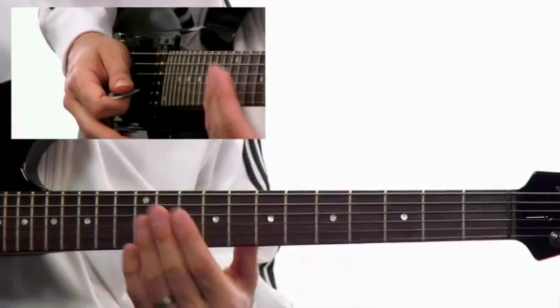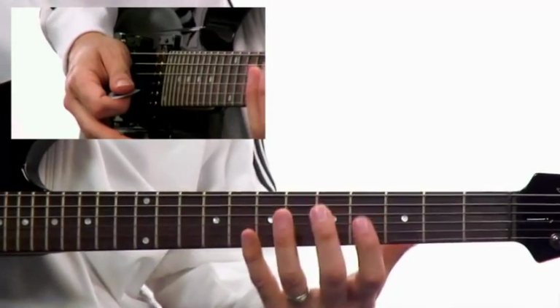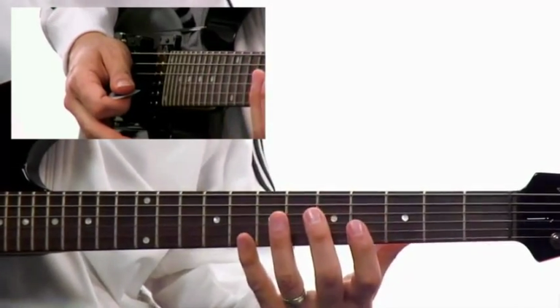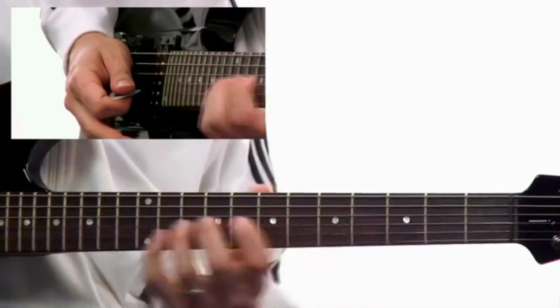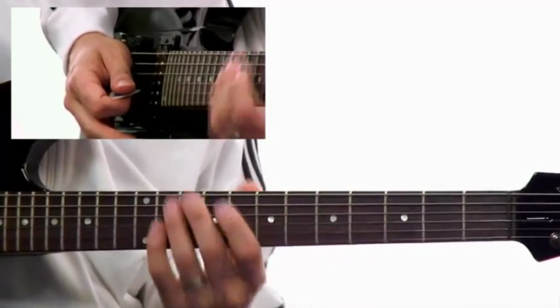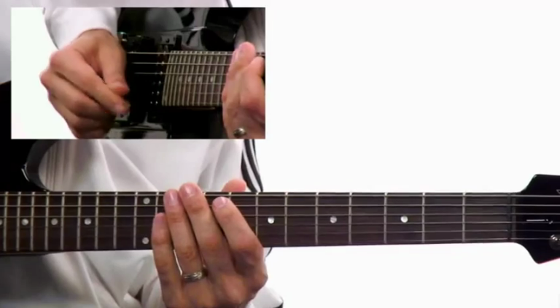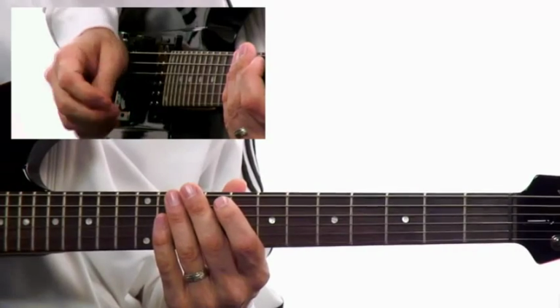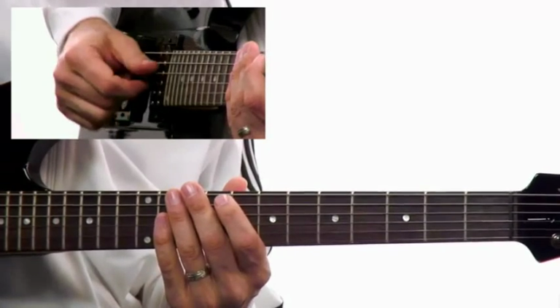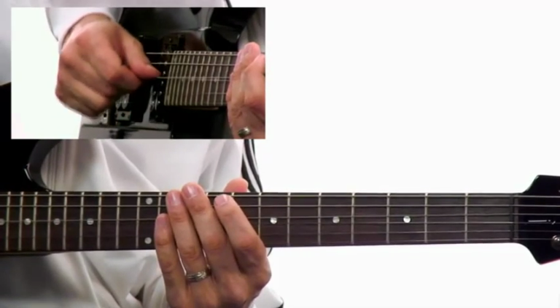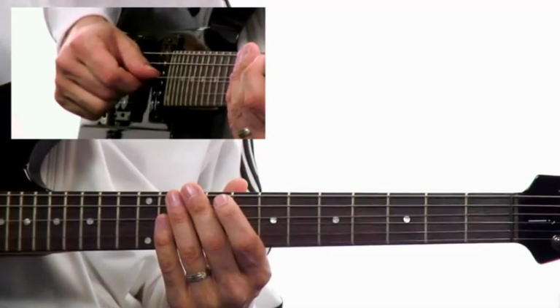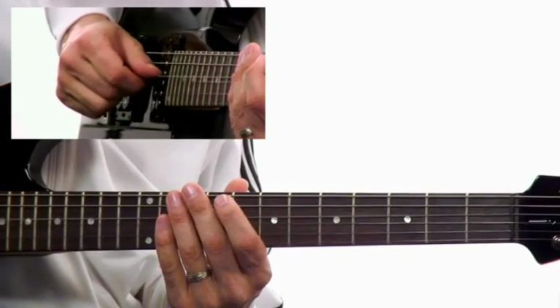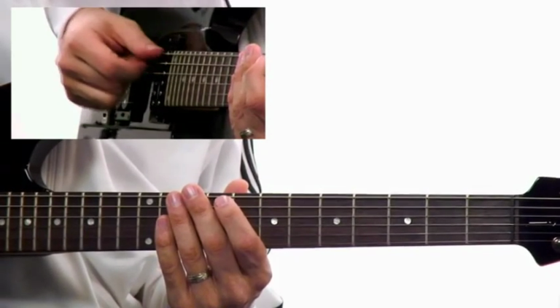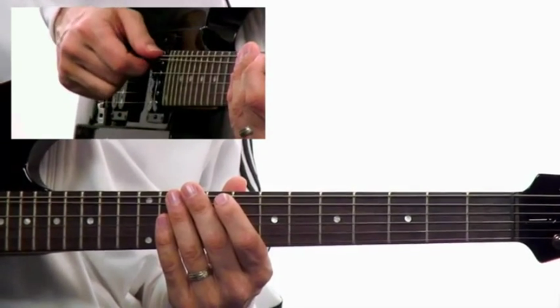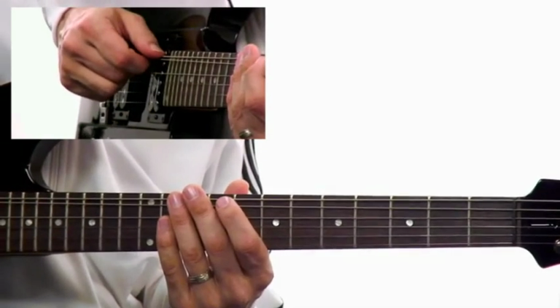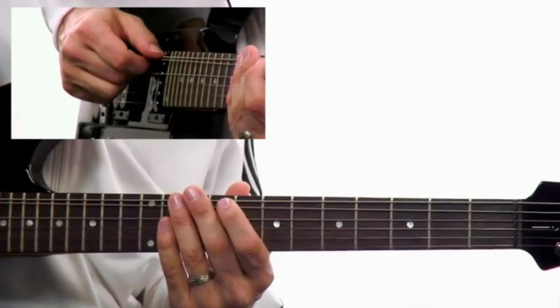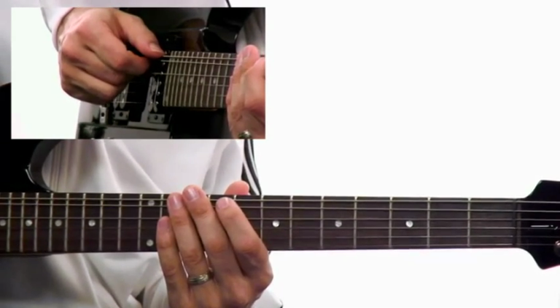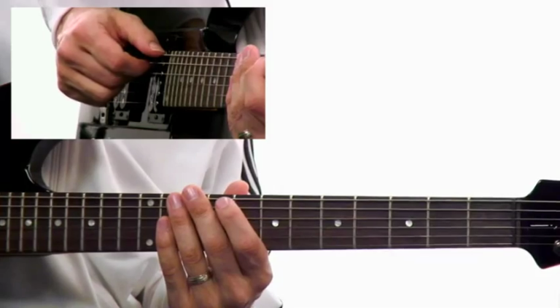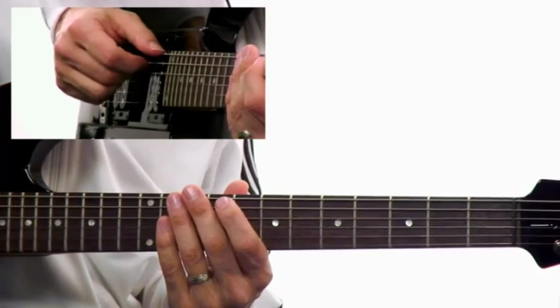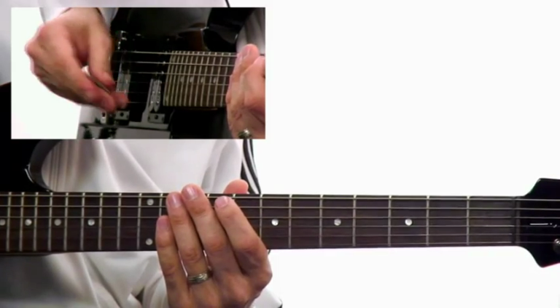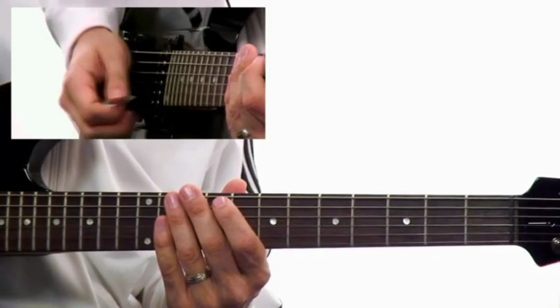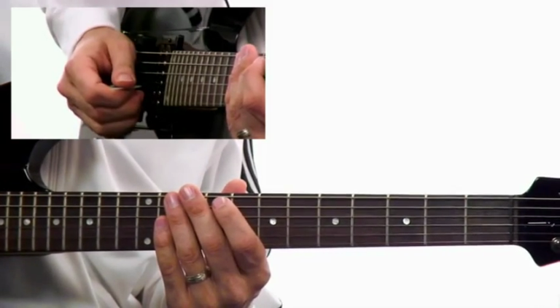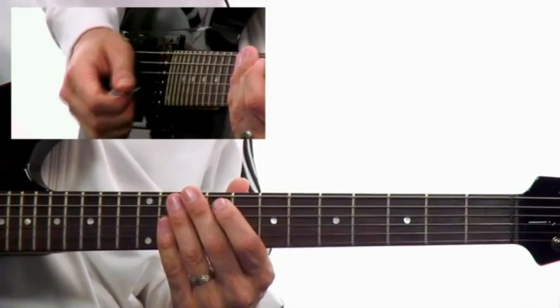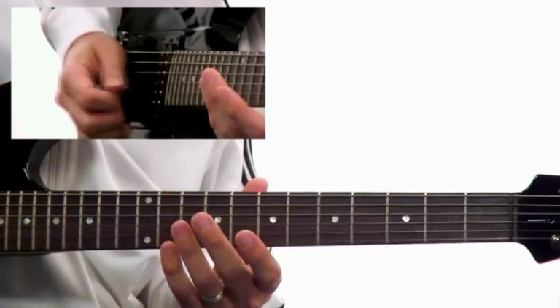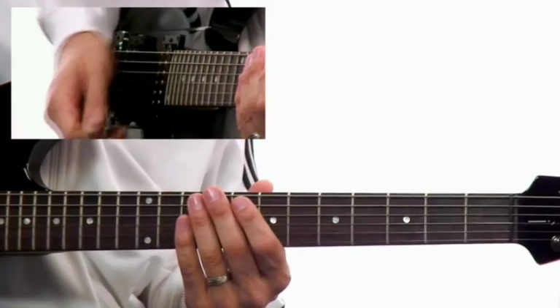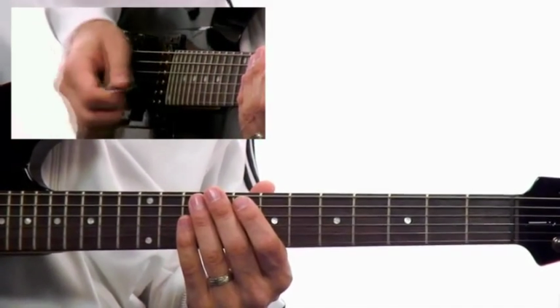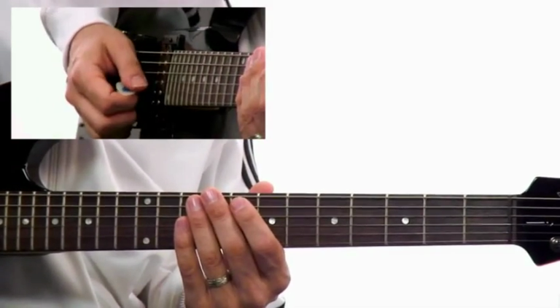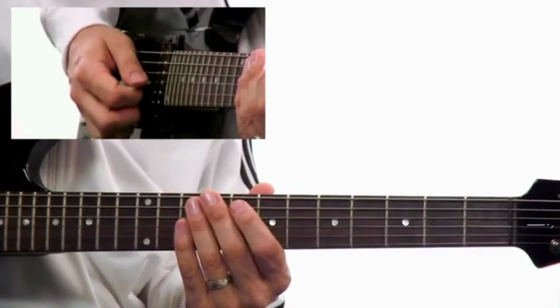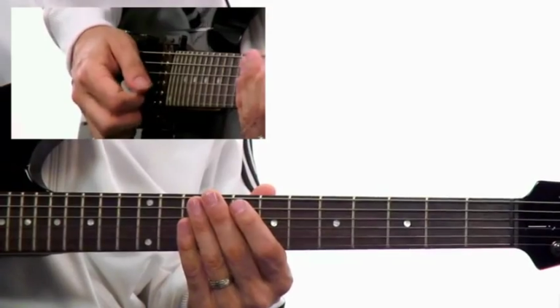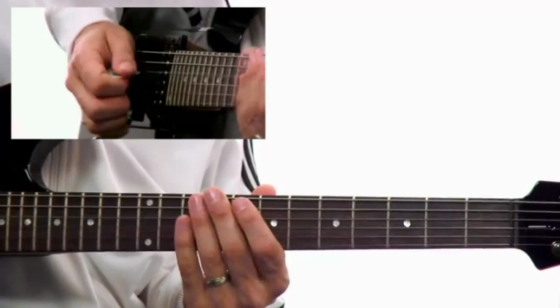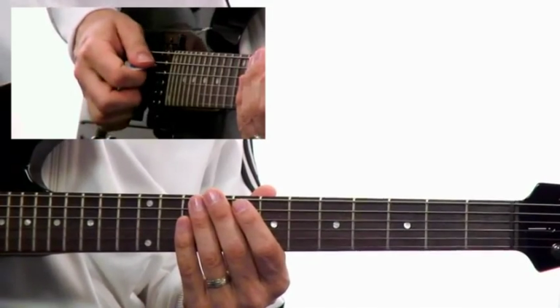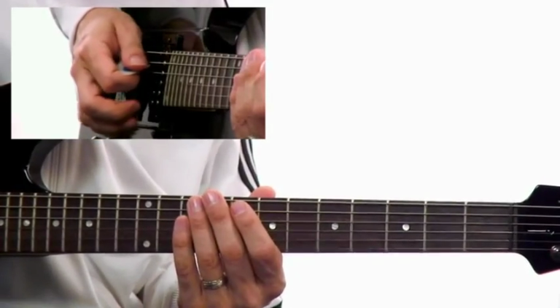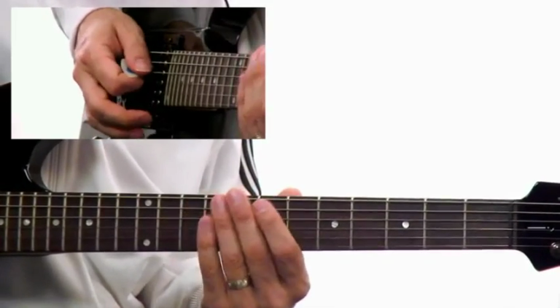What I just played is identical to what you're going to play on the next two pairs — on the third and fourth string pair, and on the fifth and sixth string pair. You're going to play a one-to-five change in E harmonic minor, then in G harmonic minor, and then in A harmonic minor.